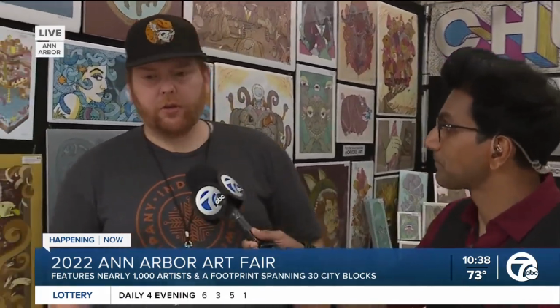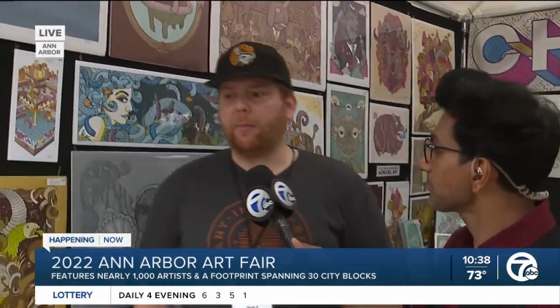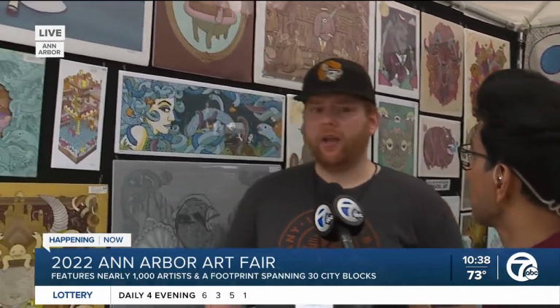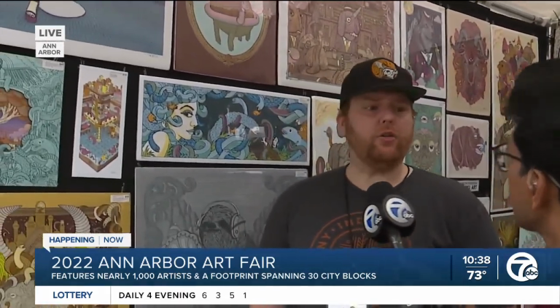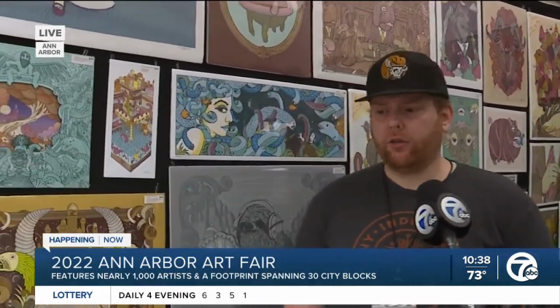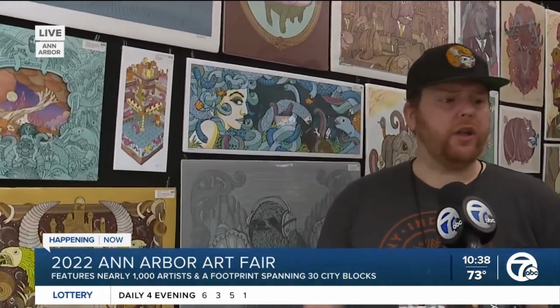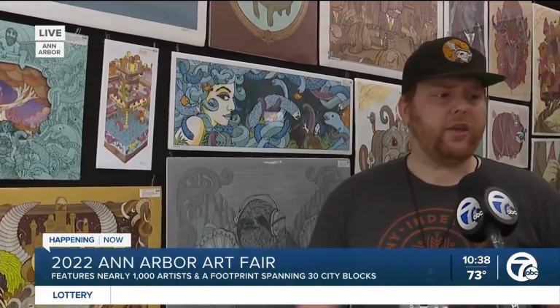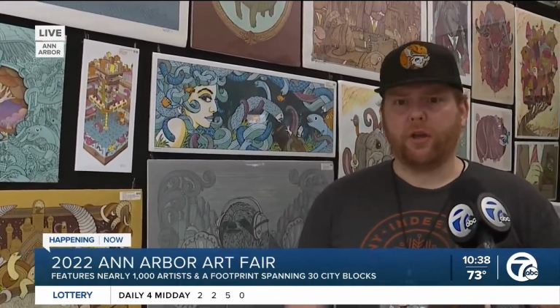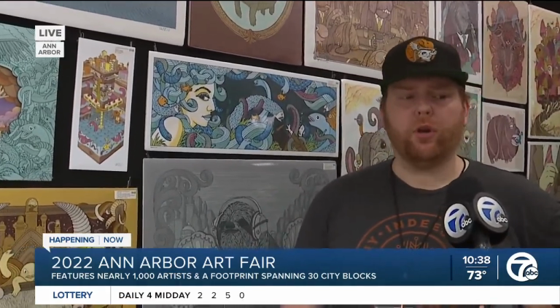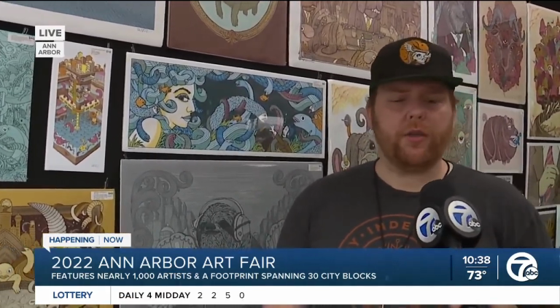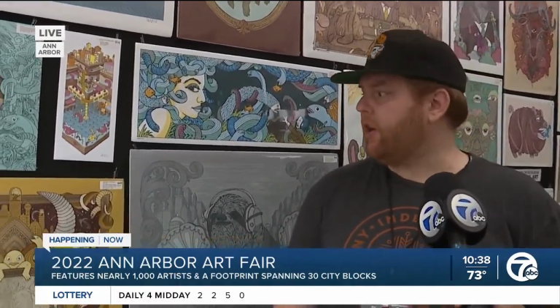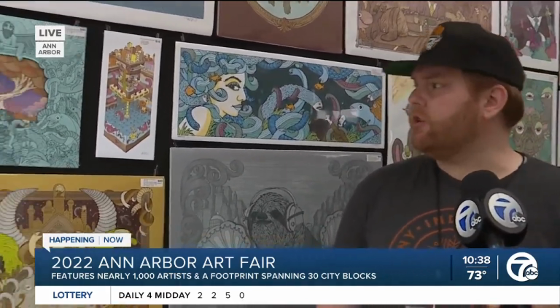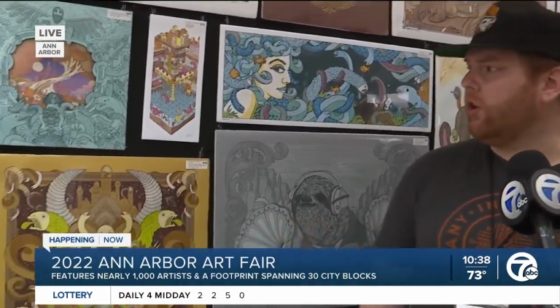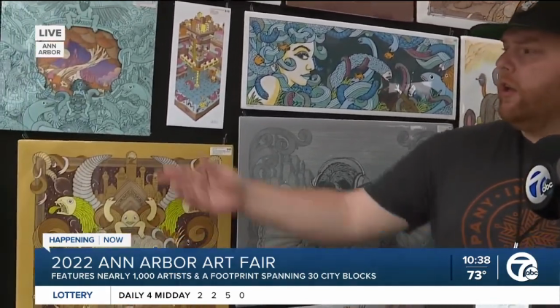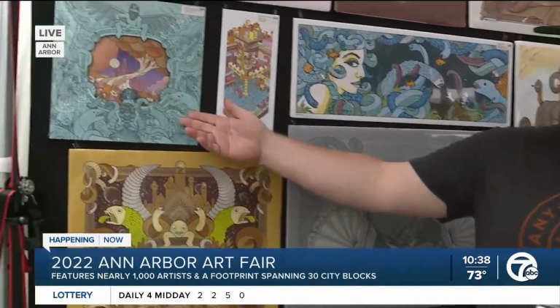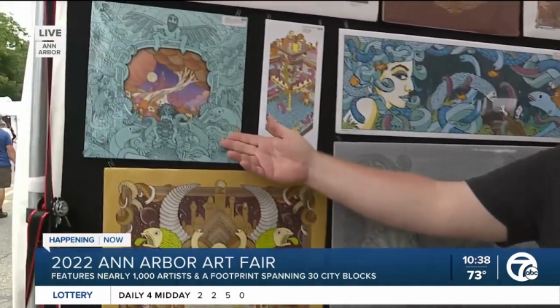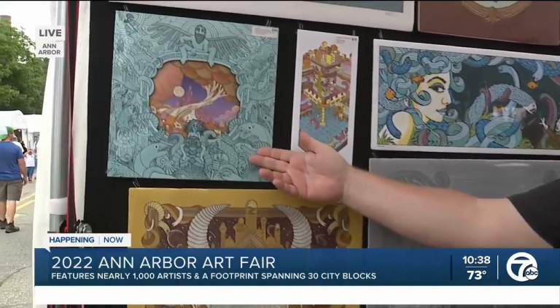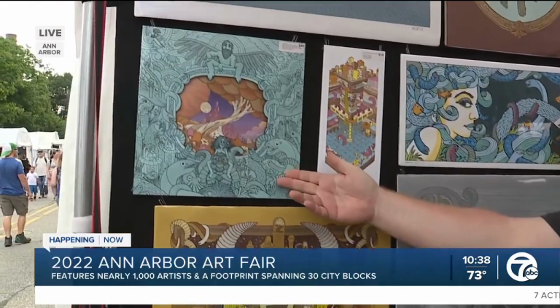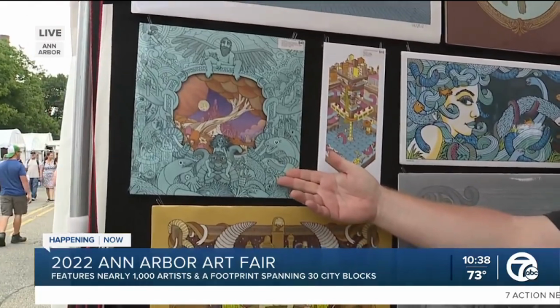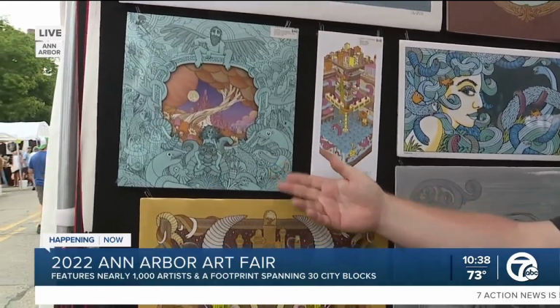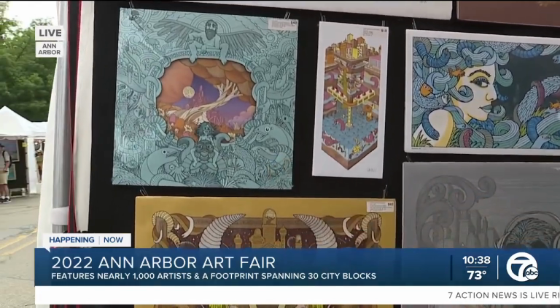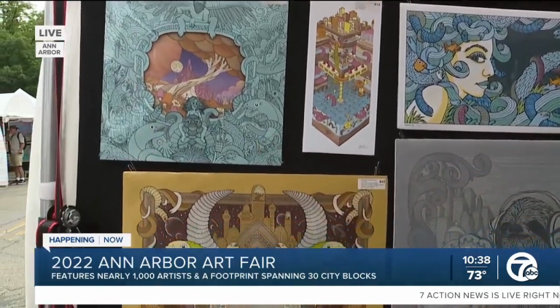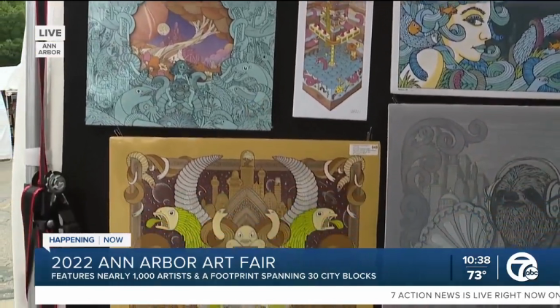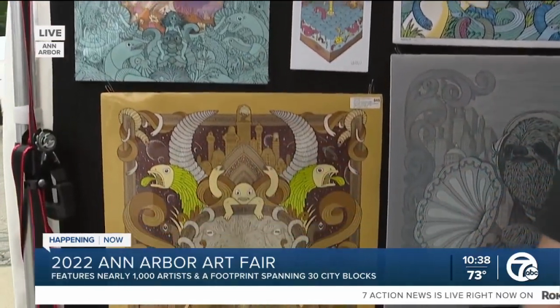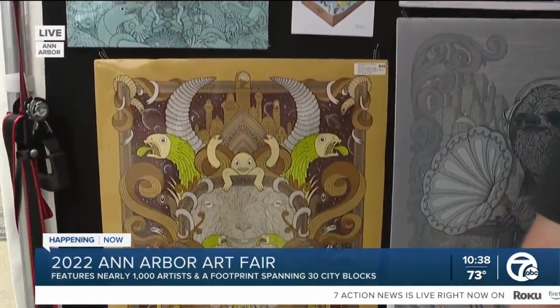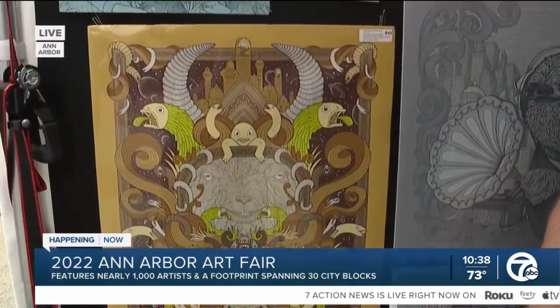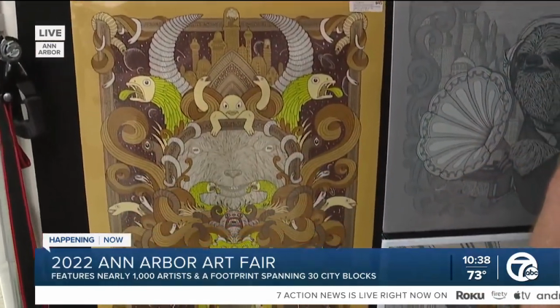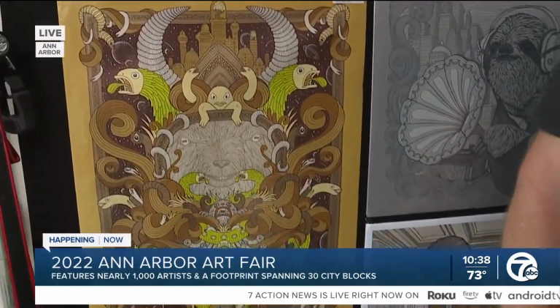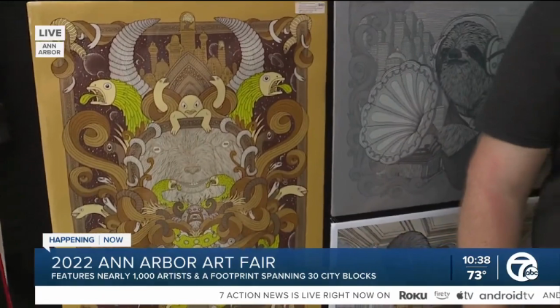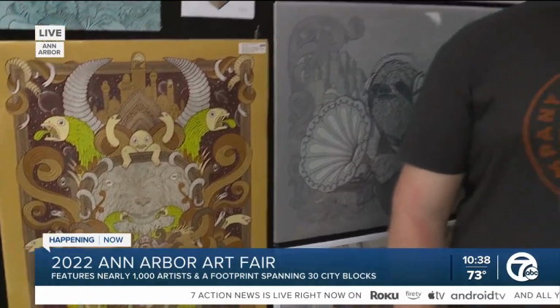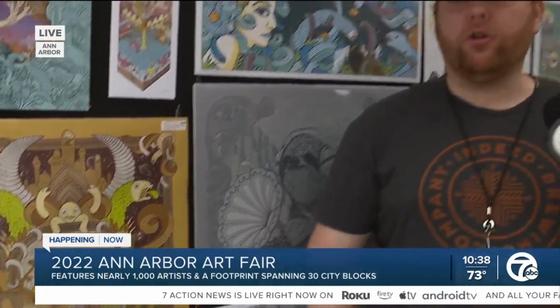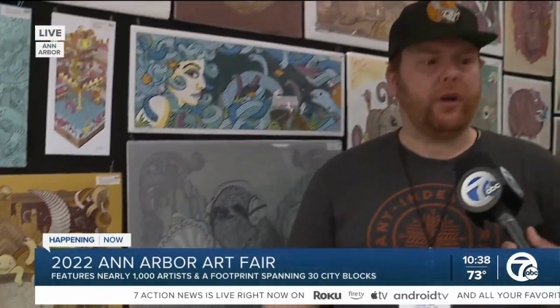Yep, it's all pen and ink drawings originally, and then I scan them in on the computer and add the color digitally. Some of these are a big black and white drawing originally, and then I add the color on the computer digitally, and then it's reproduced either as a digital print or a screen print.